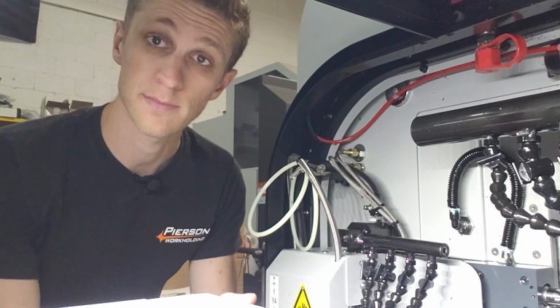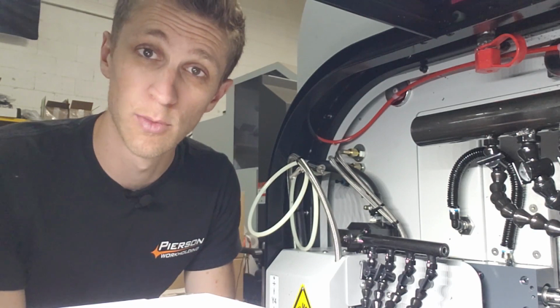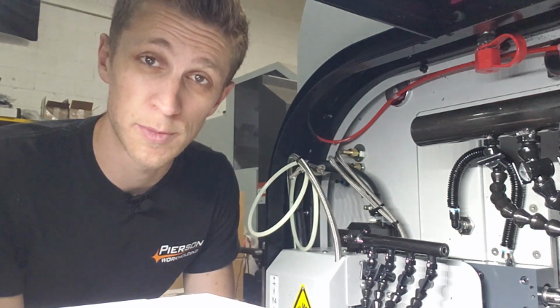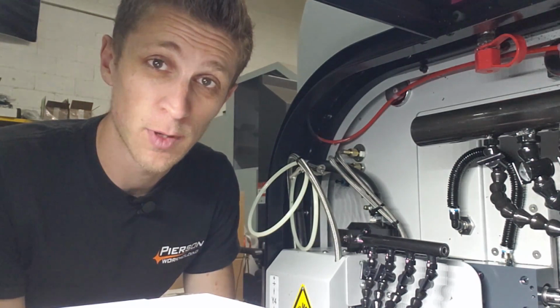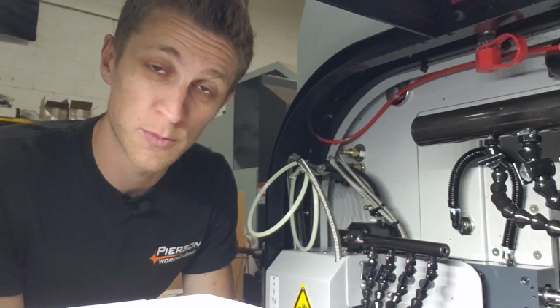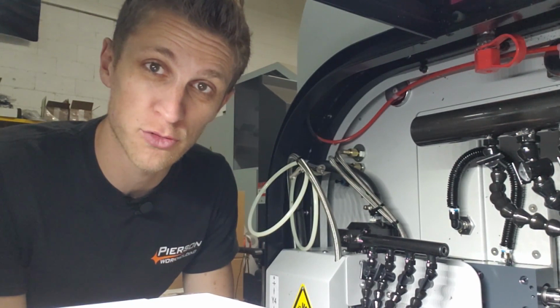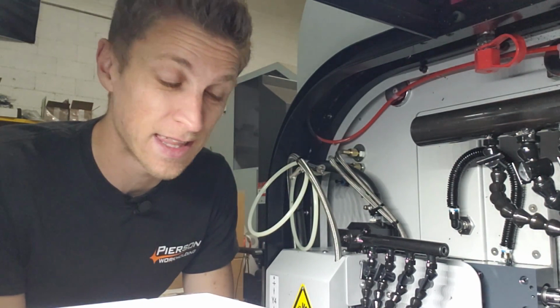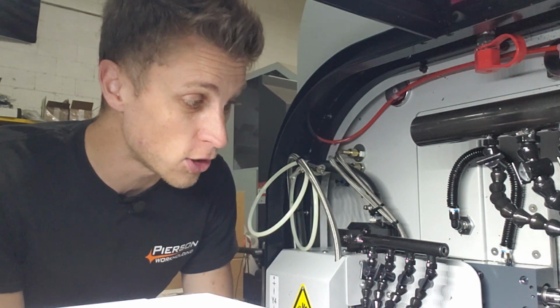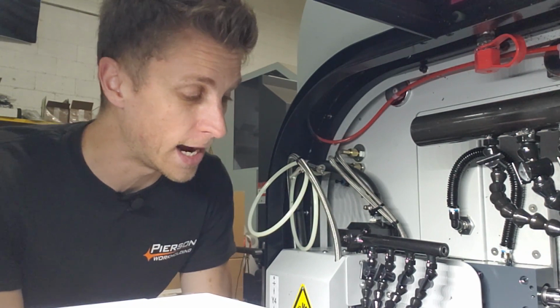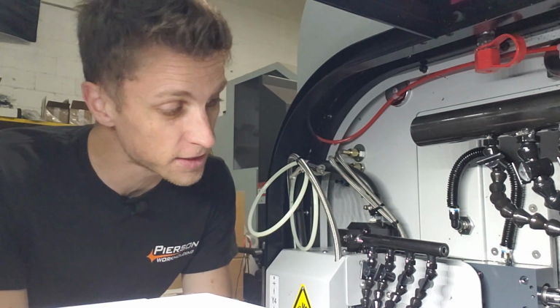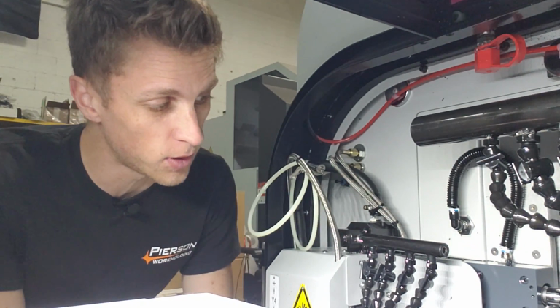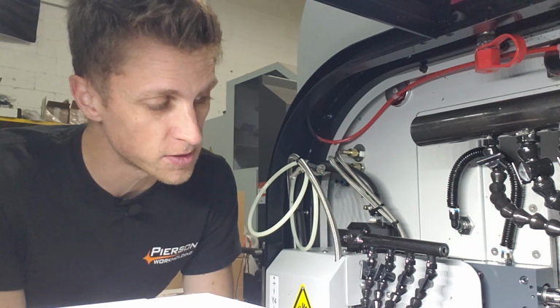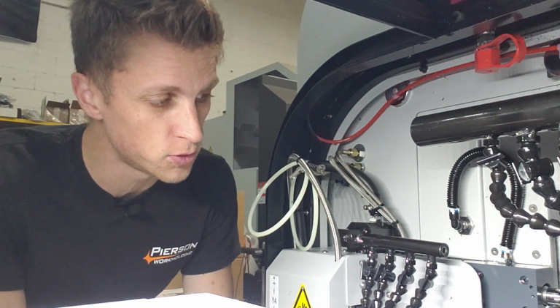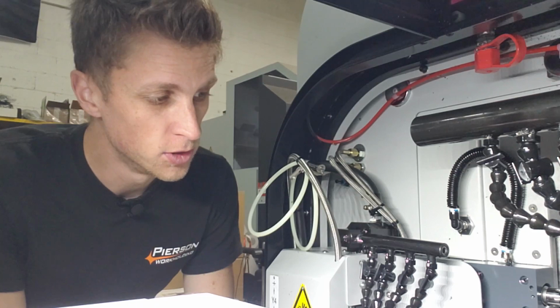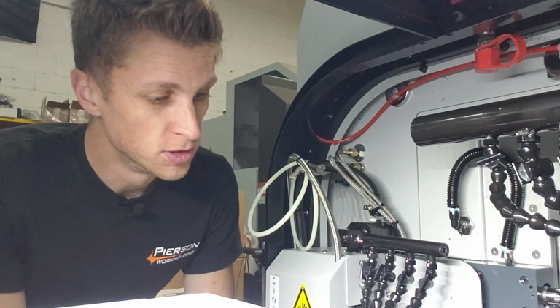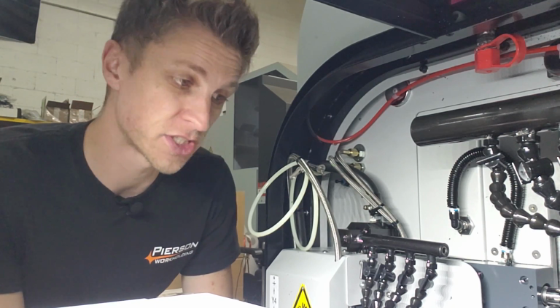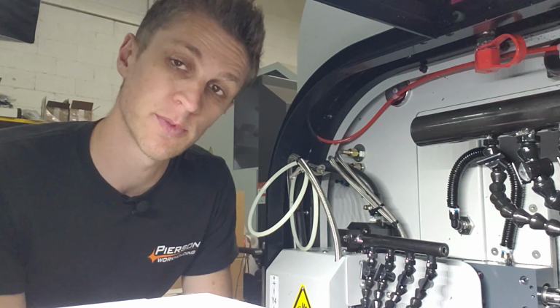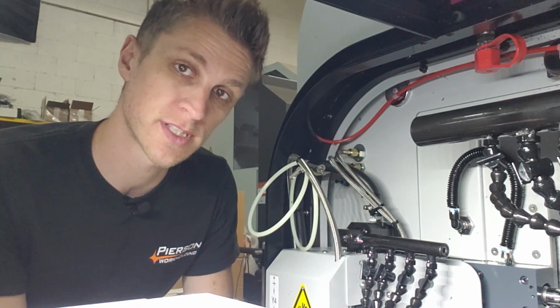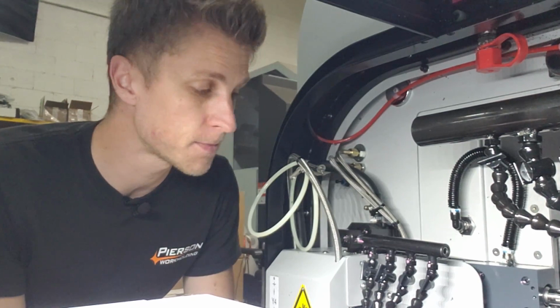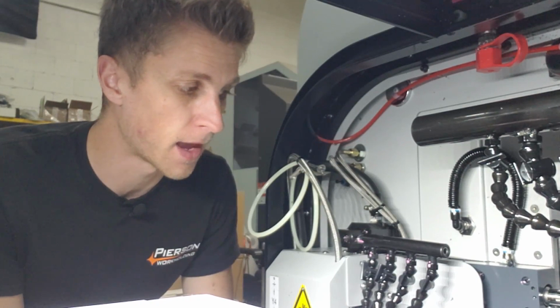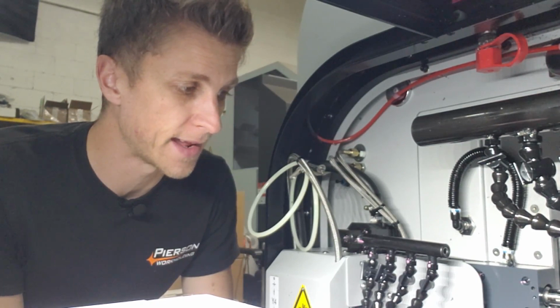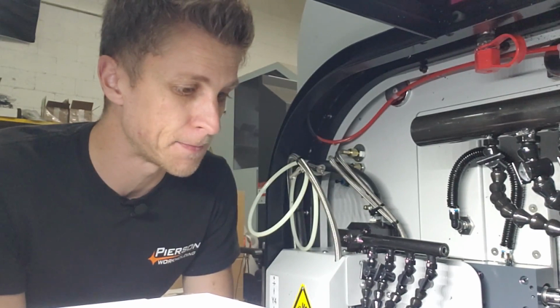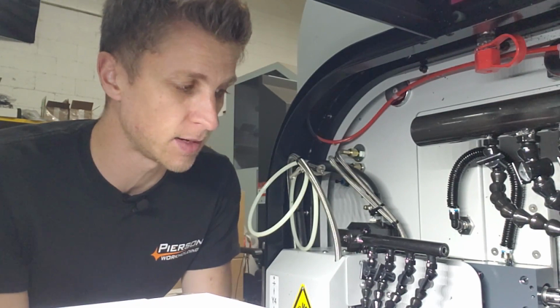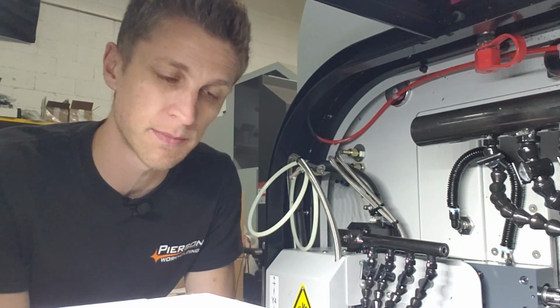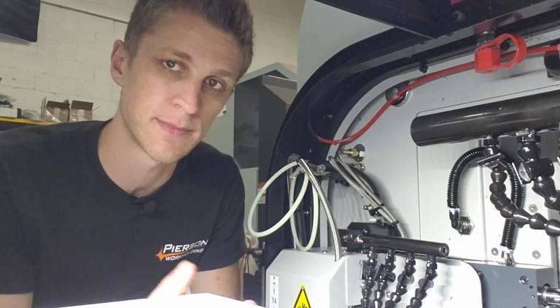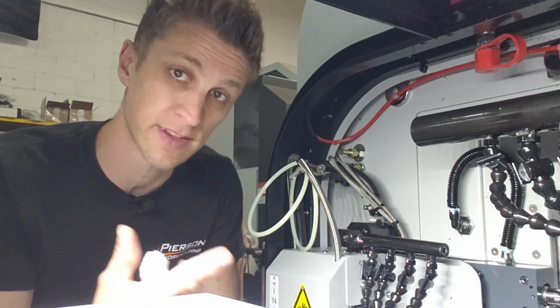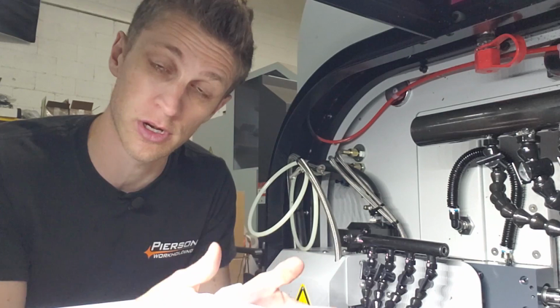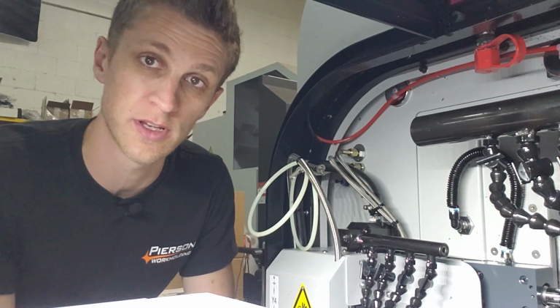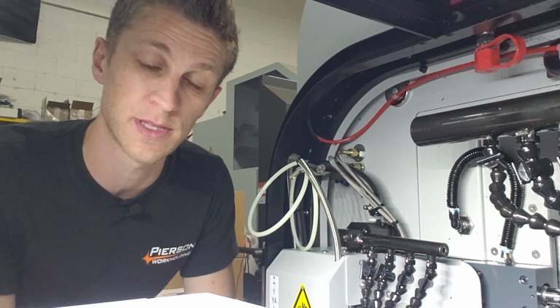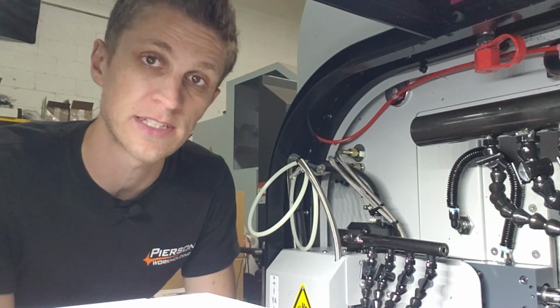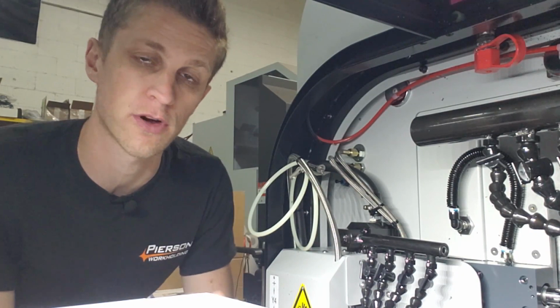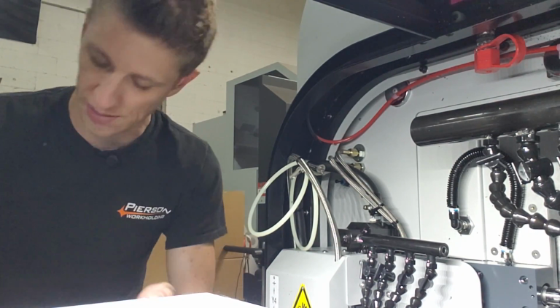Good morning everybody. Welcome to another Swiss lathe video. In this video I'm going to finish setting up some of the tools, and I'm working on making my second part on the Swiss, which will be the spacer for our knives.